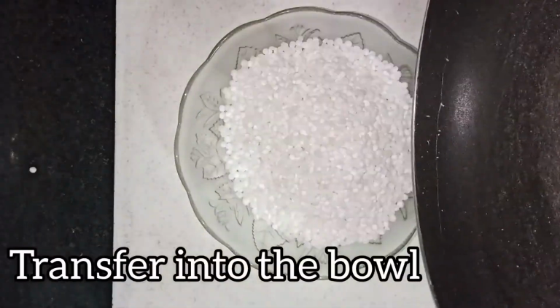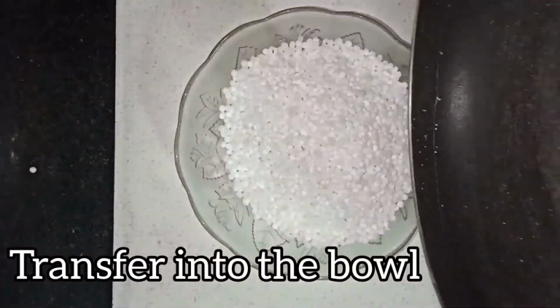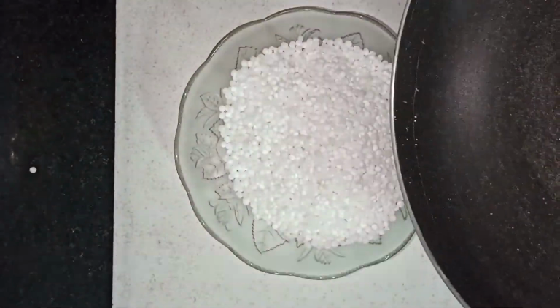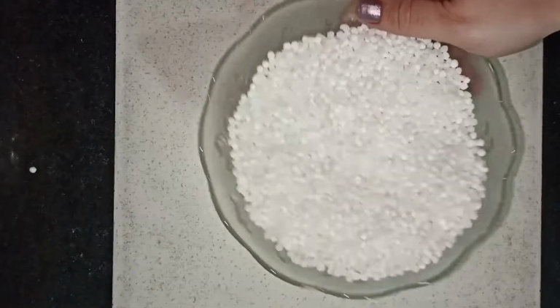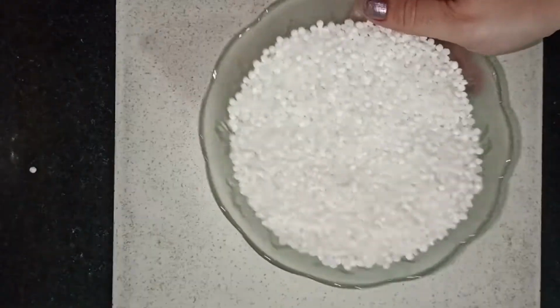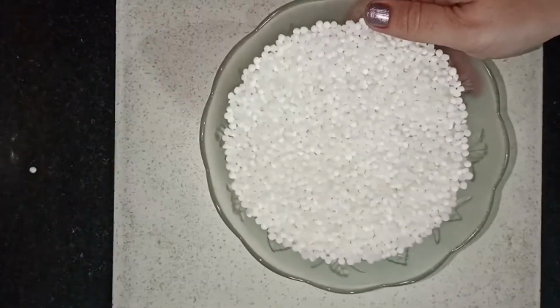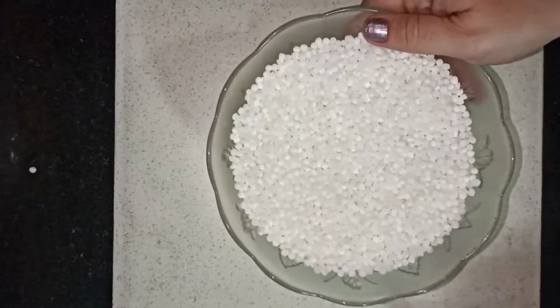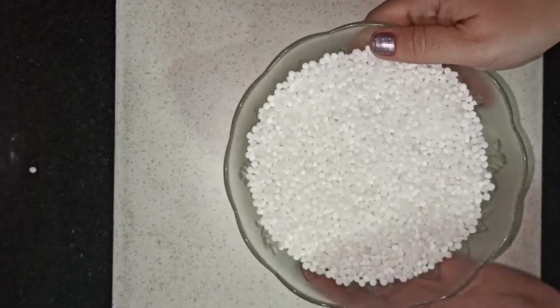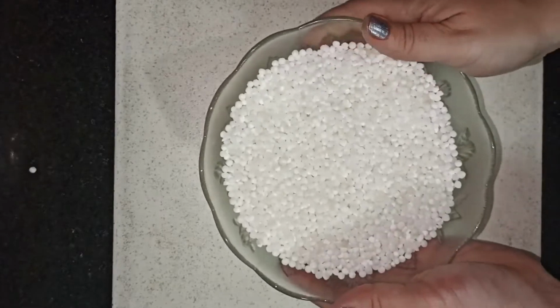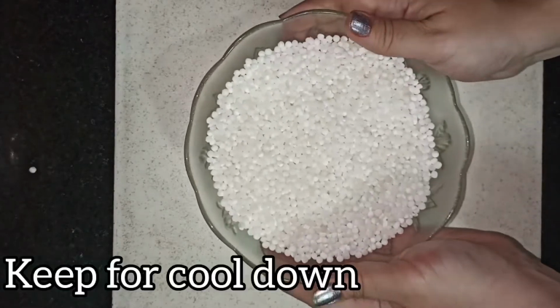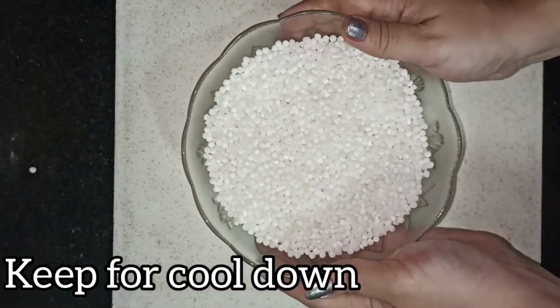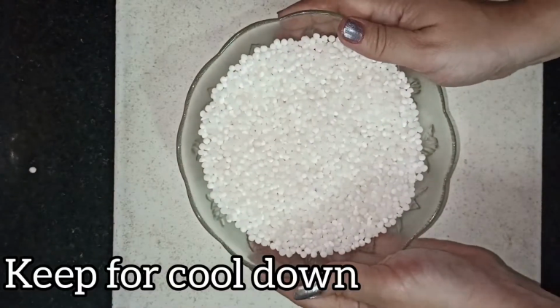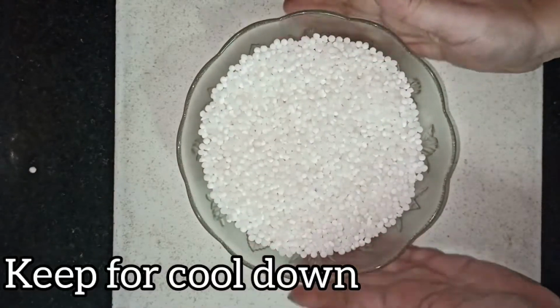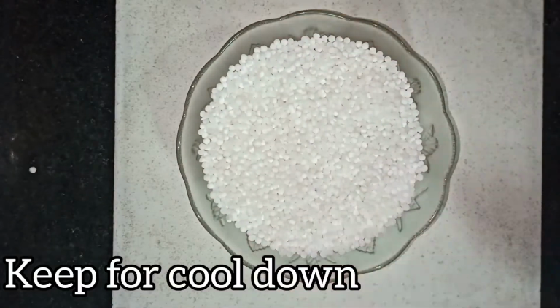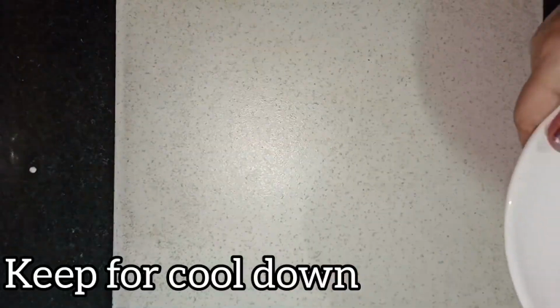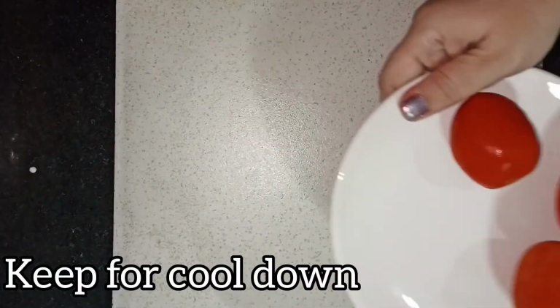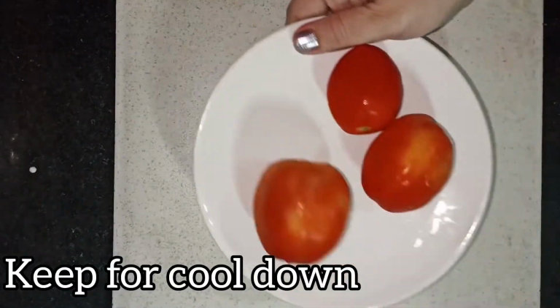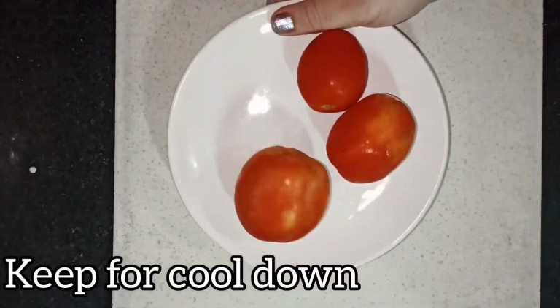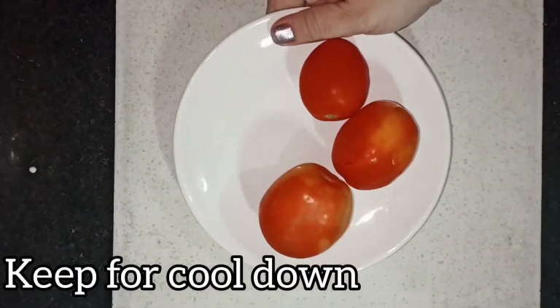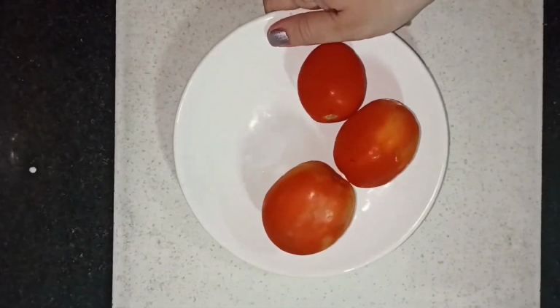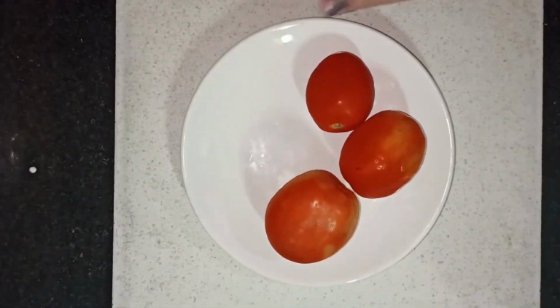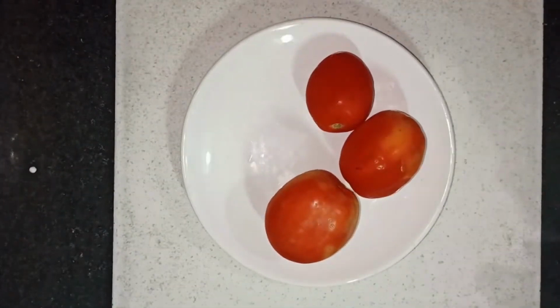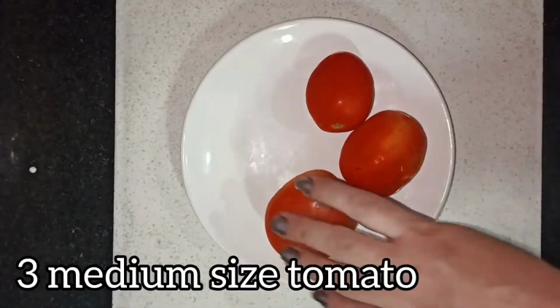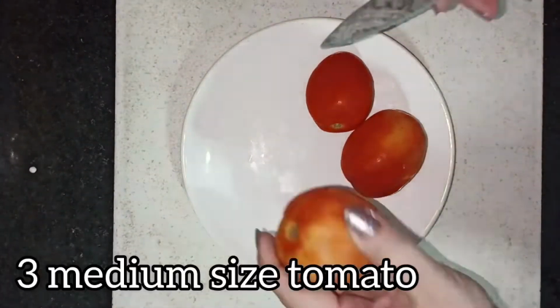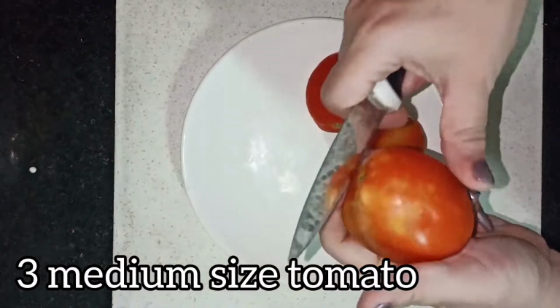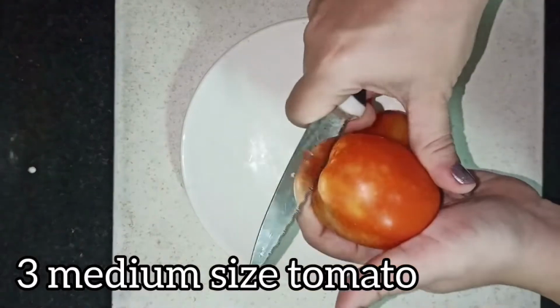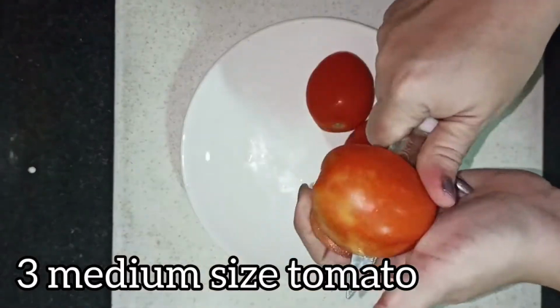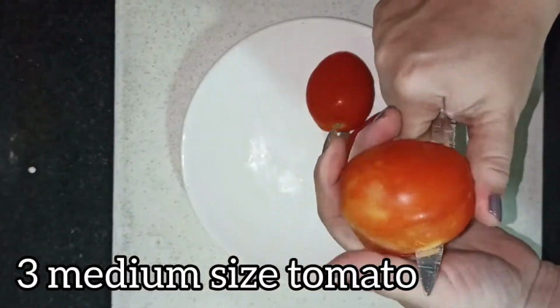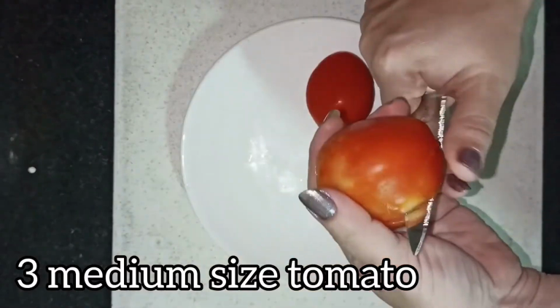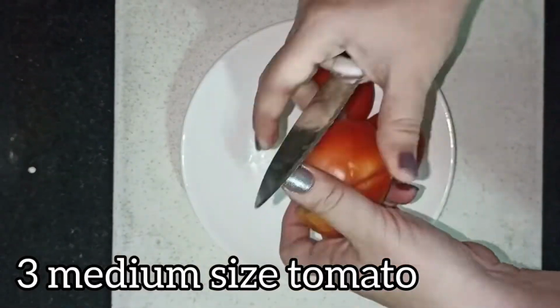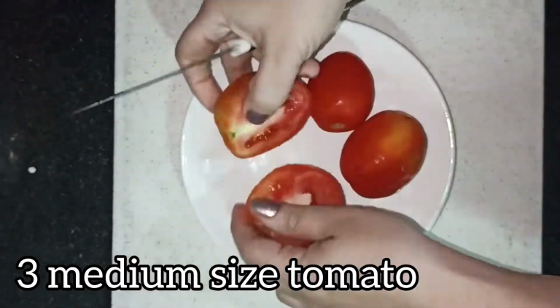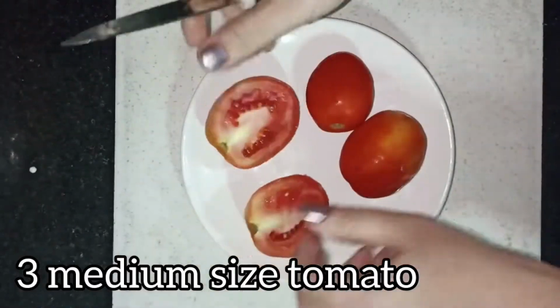So now you will start cooking. I am going to cook all three of them and prepare the burger.